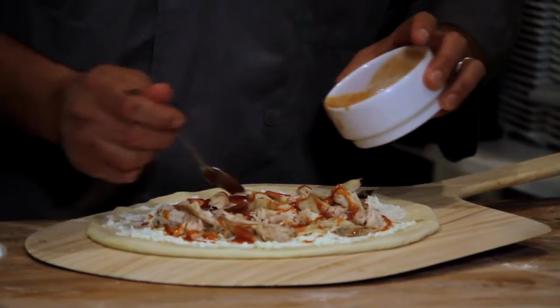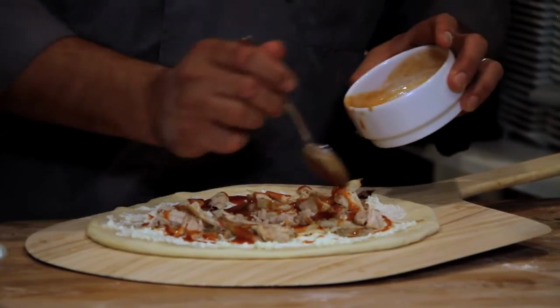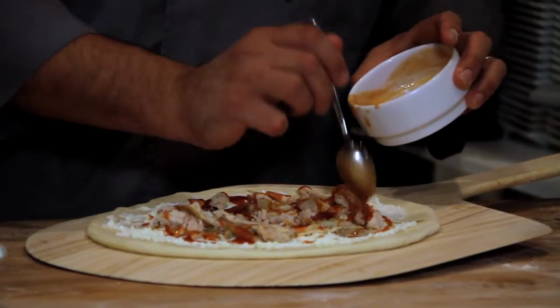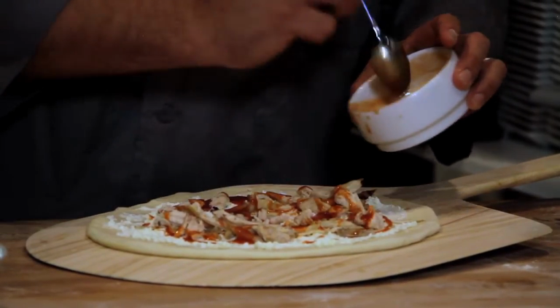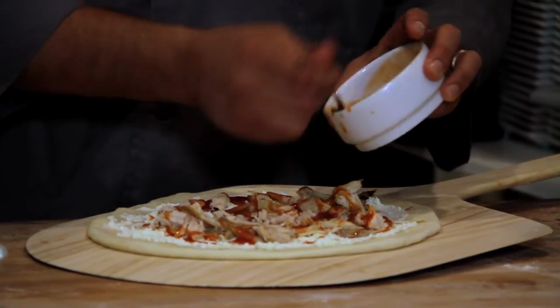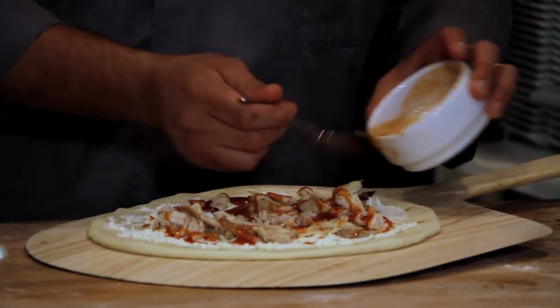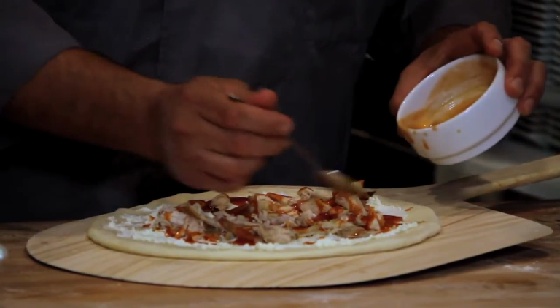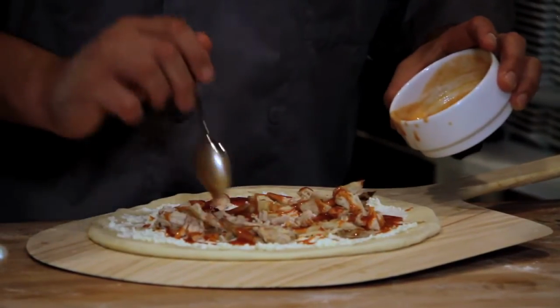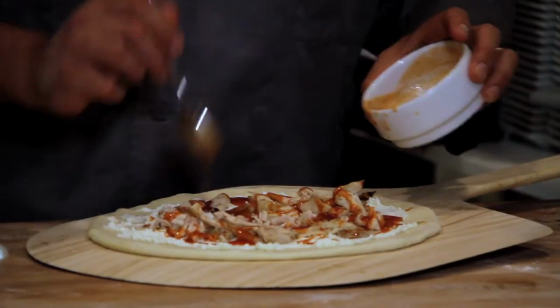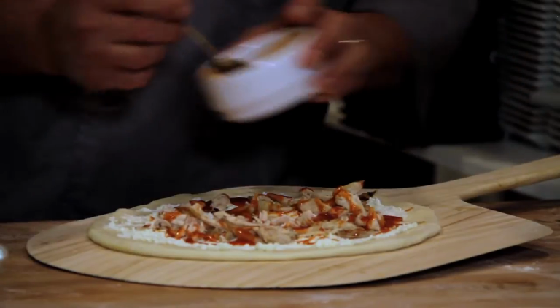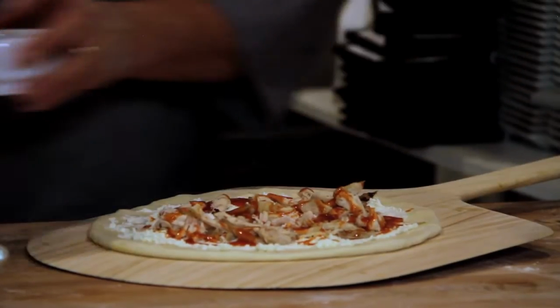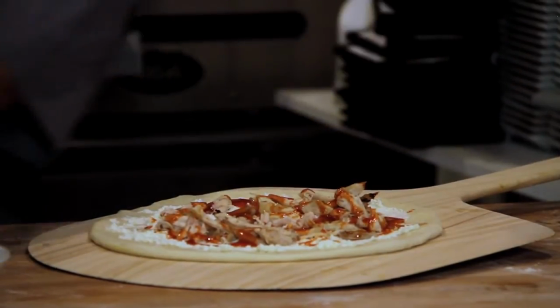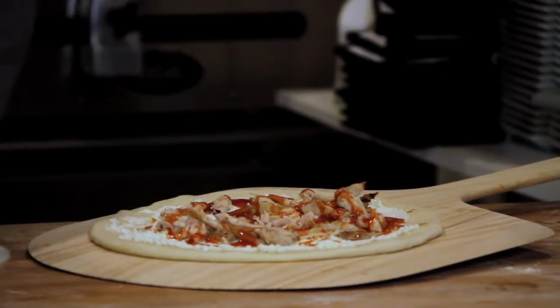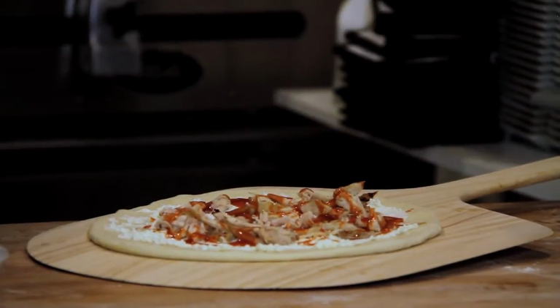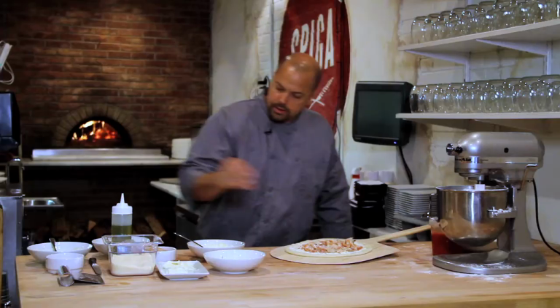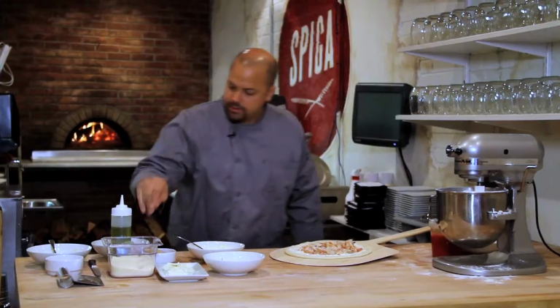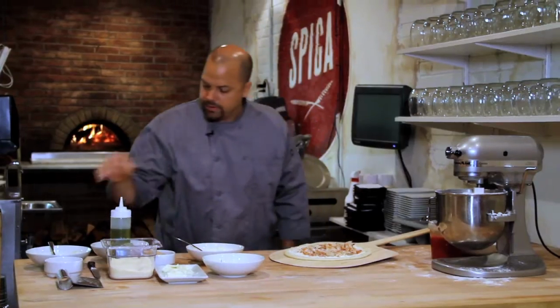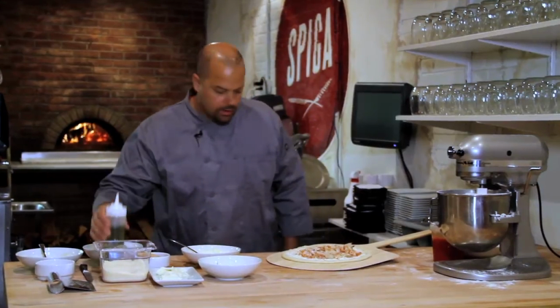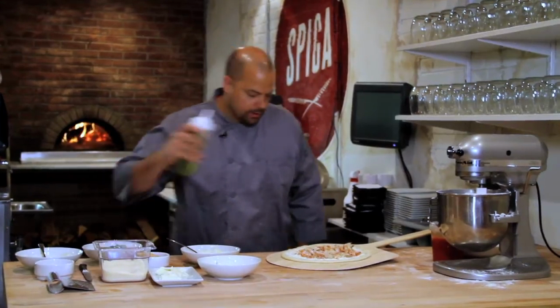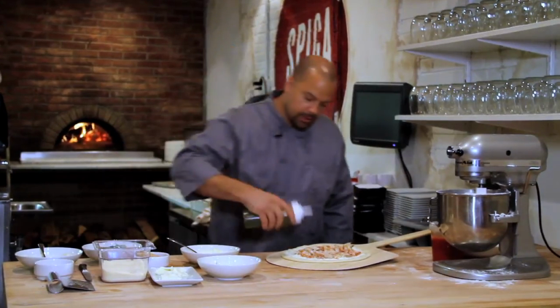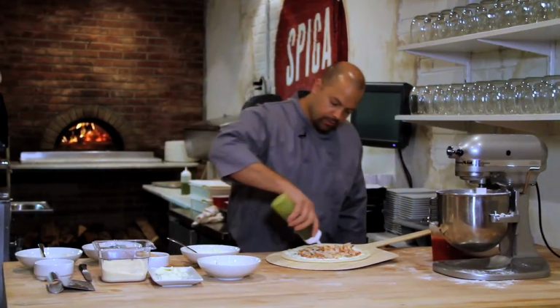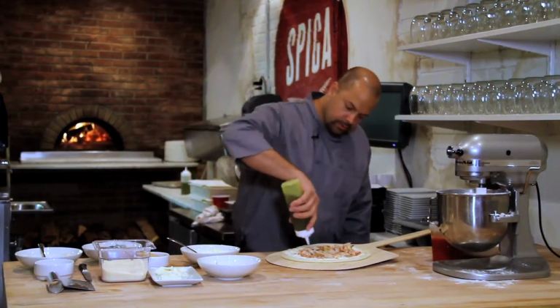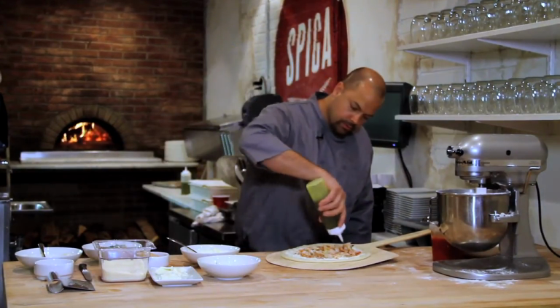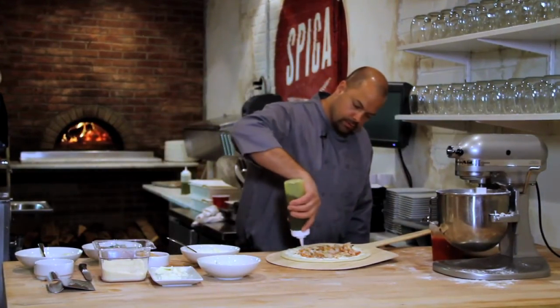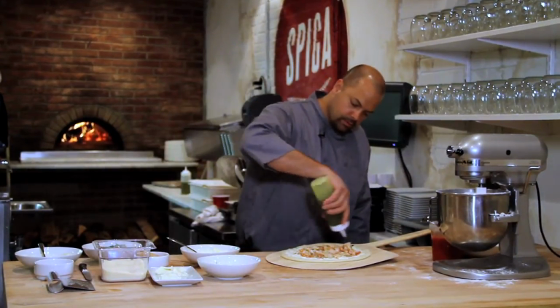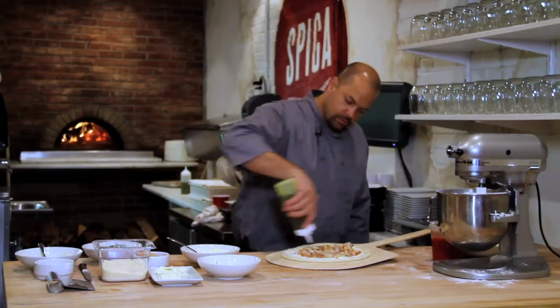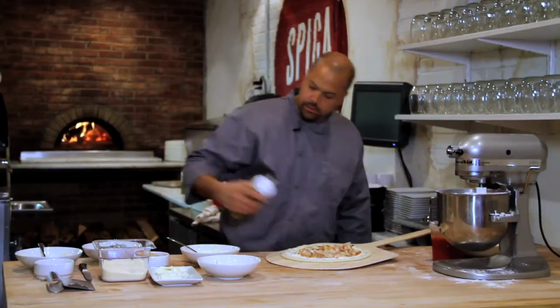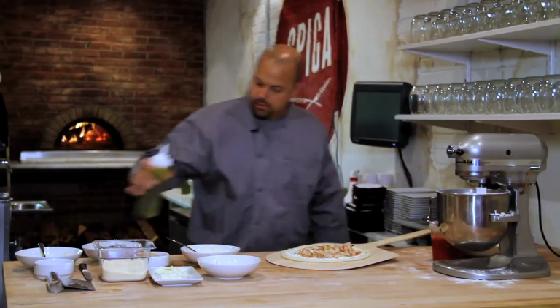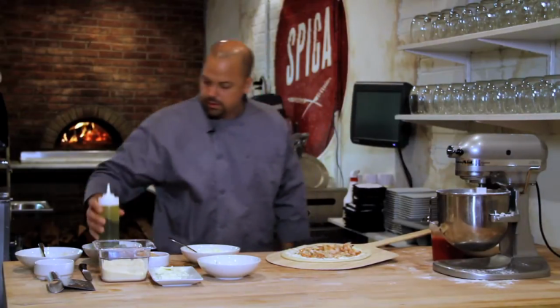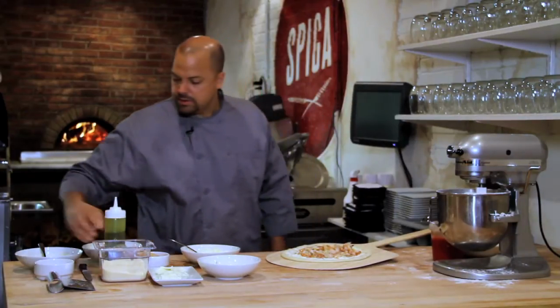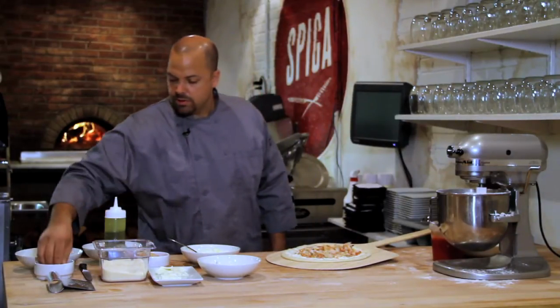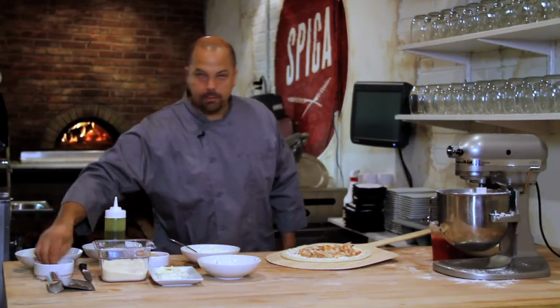Once you have that on it, we're going to add a little bit of parmesan cheese on top to kind of seal everything in, and a little bit of olive oil and some salt and pepper.